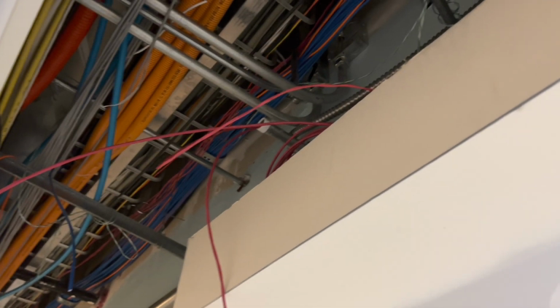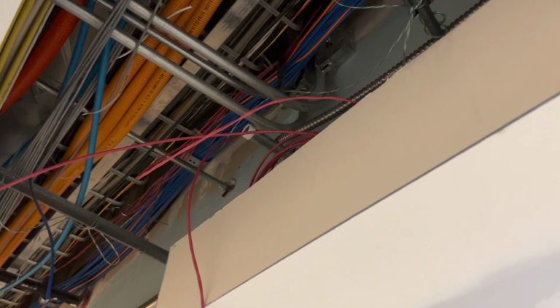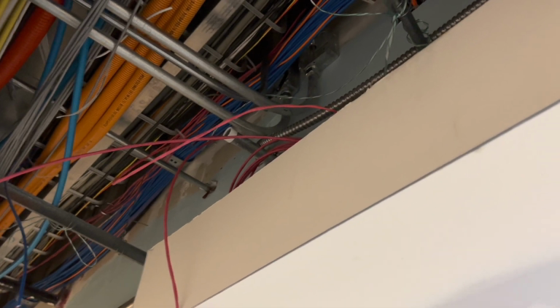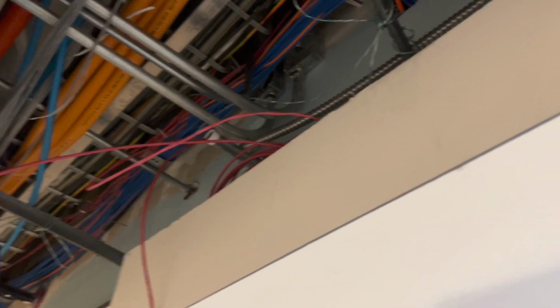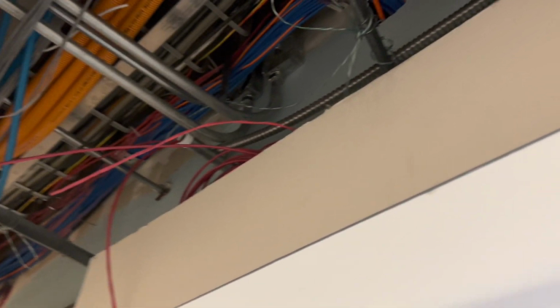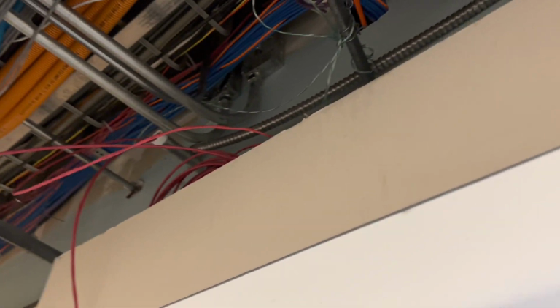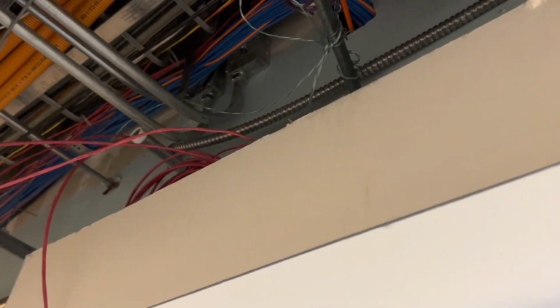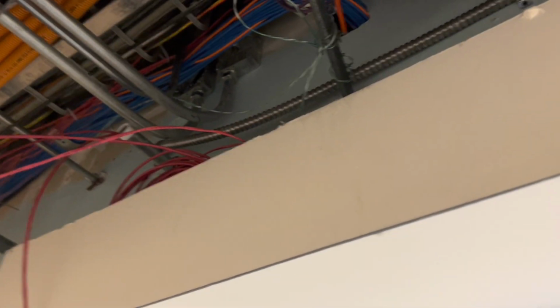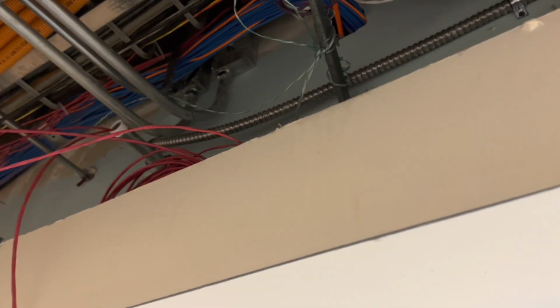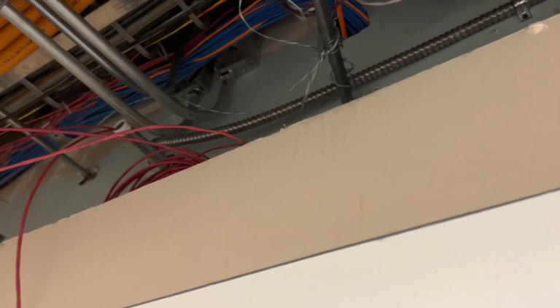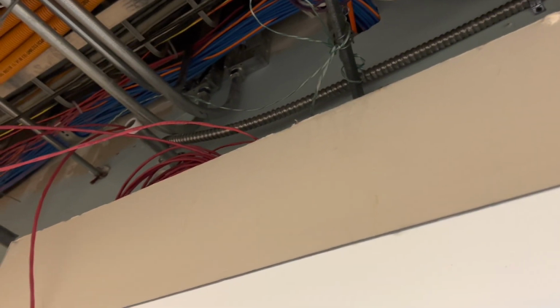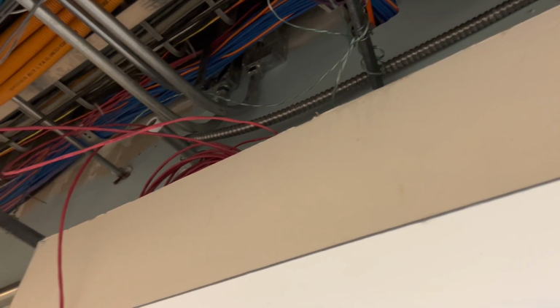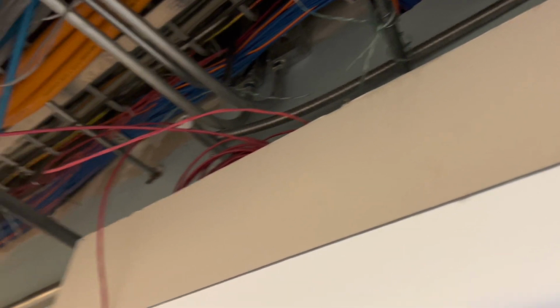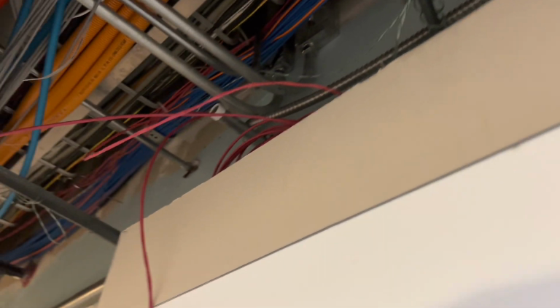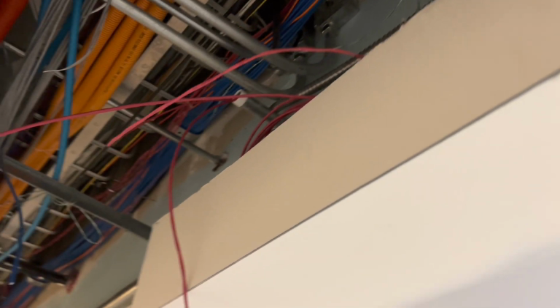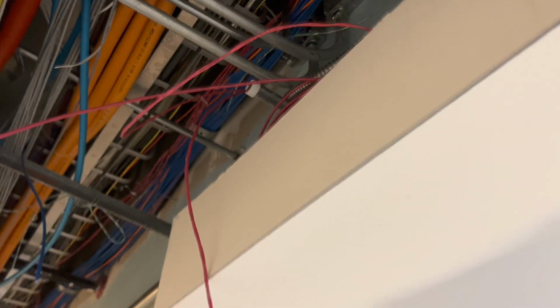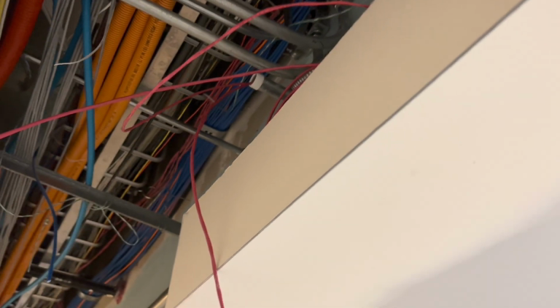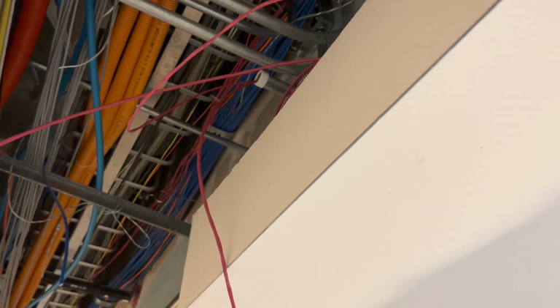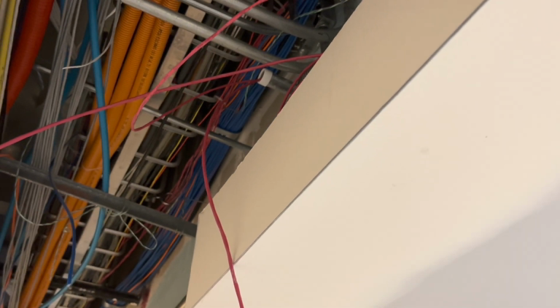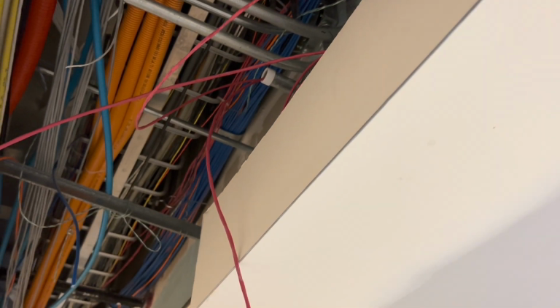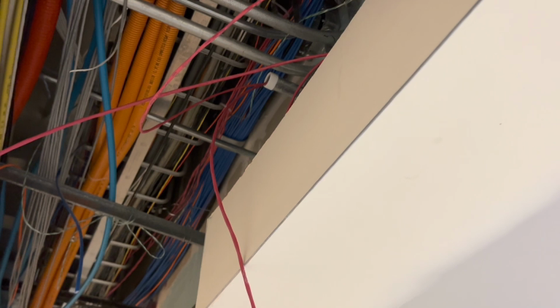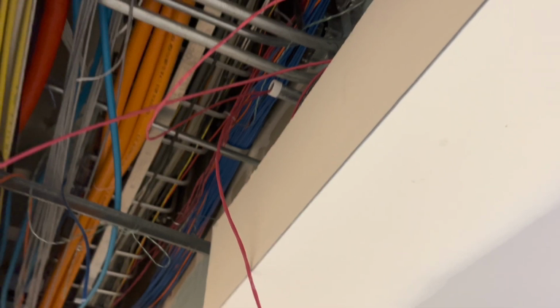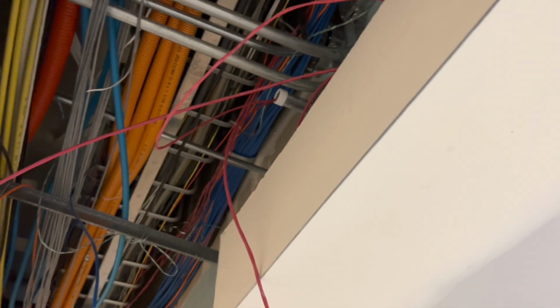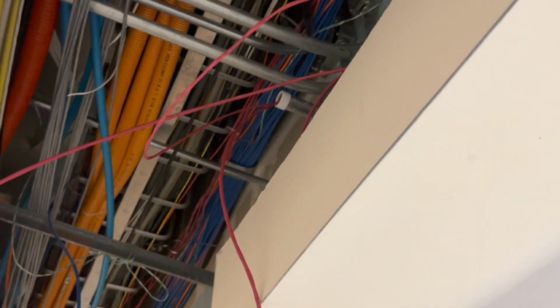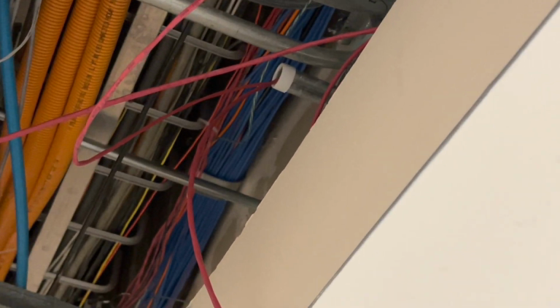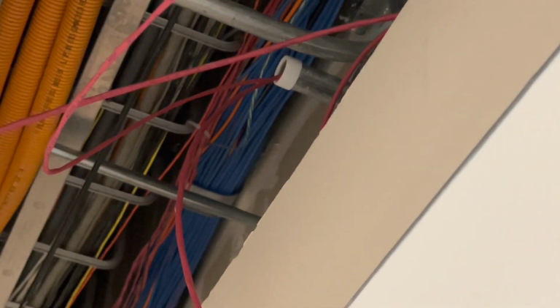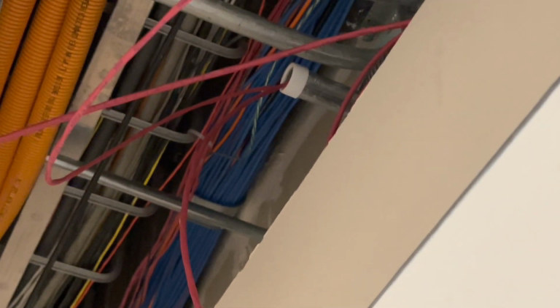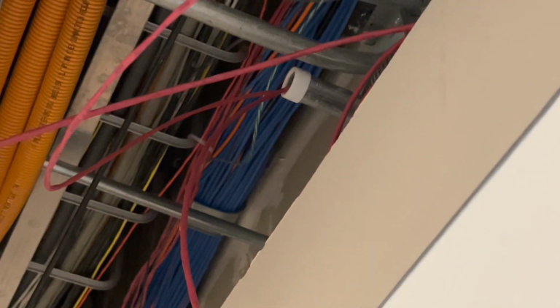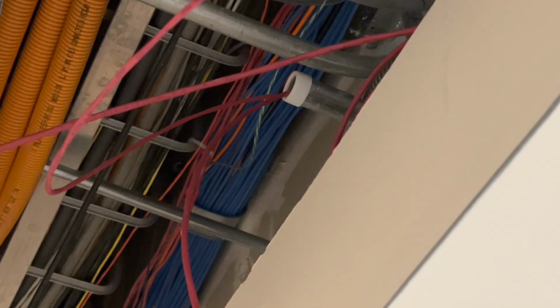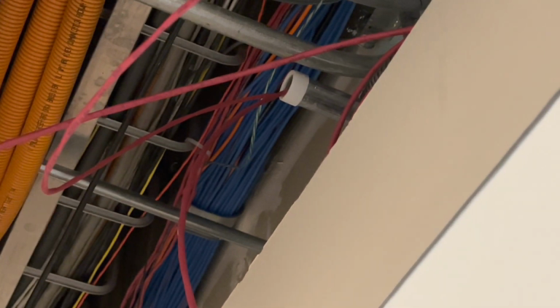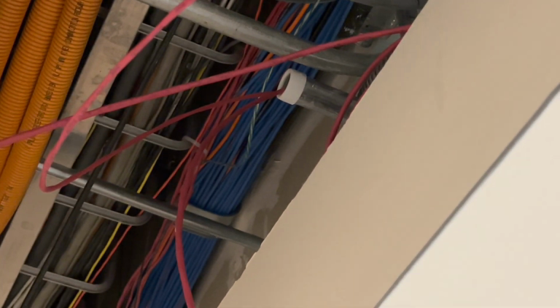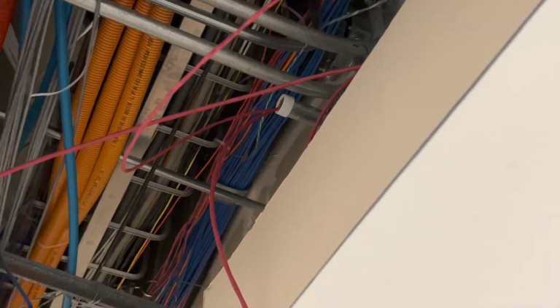All right everybody, today I'm going to show you what it looks like real life versus blueprints. I did this video before but I'm going to show you an updated version. We were pulling wire today.